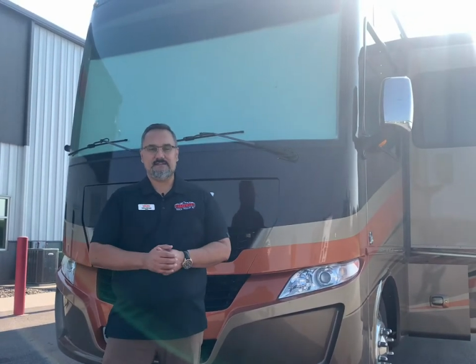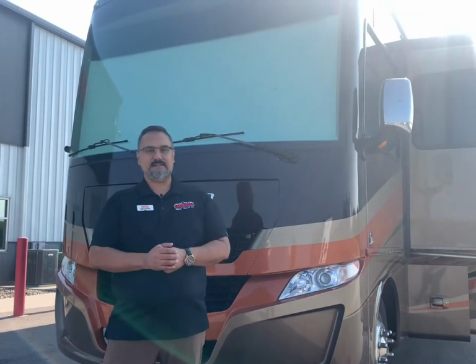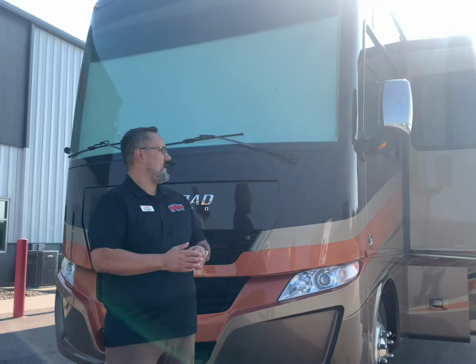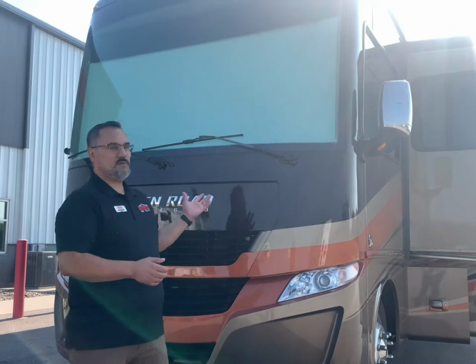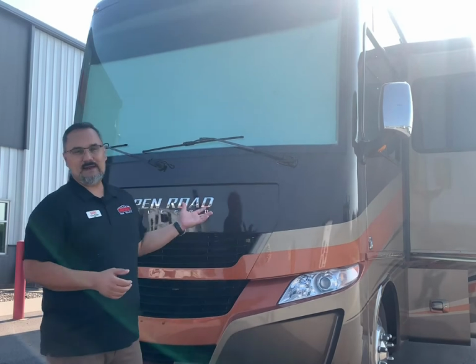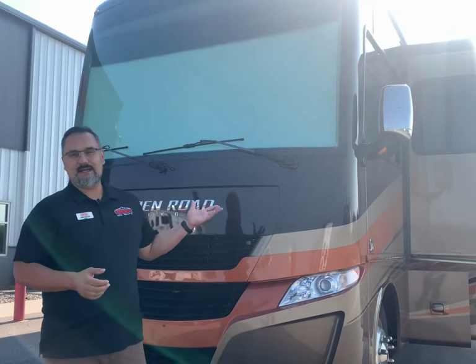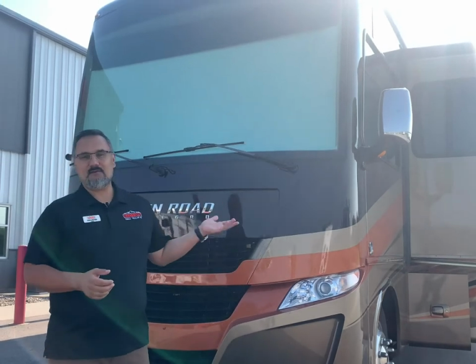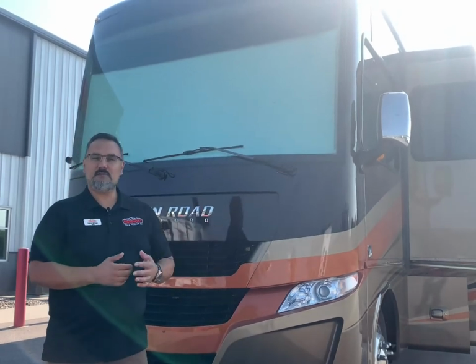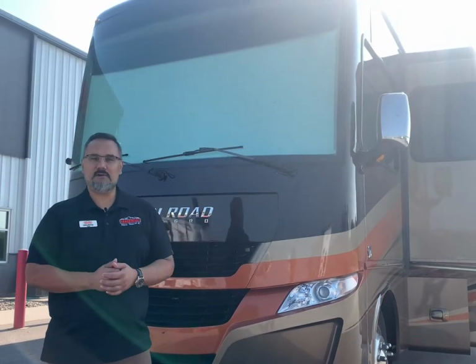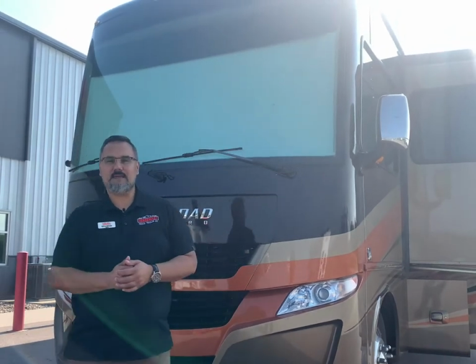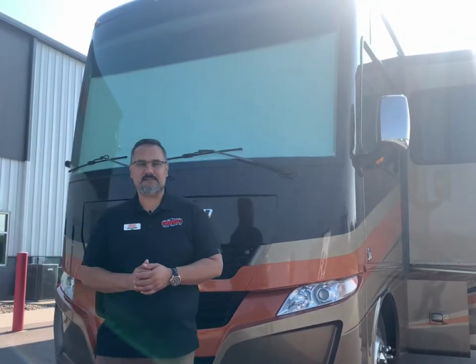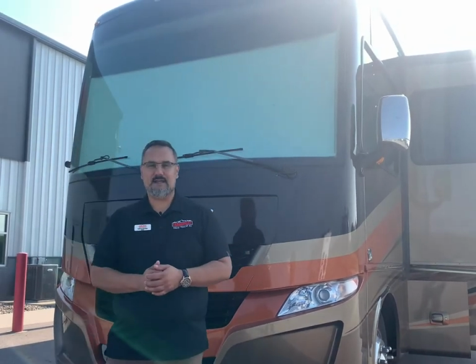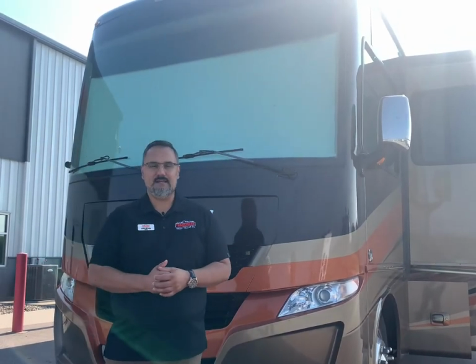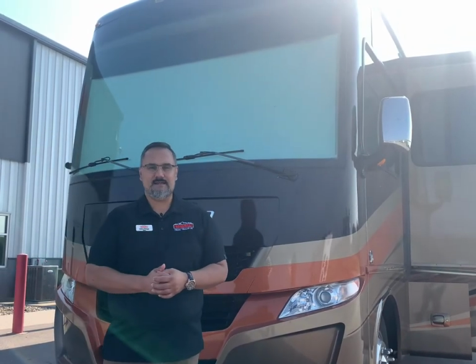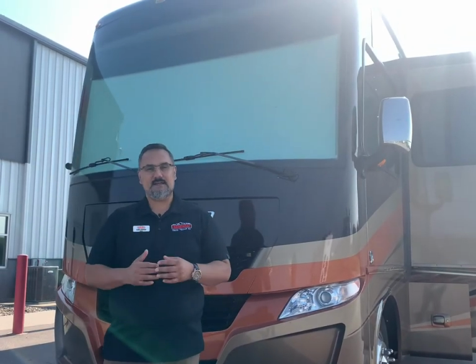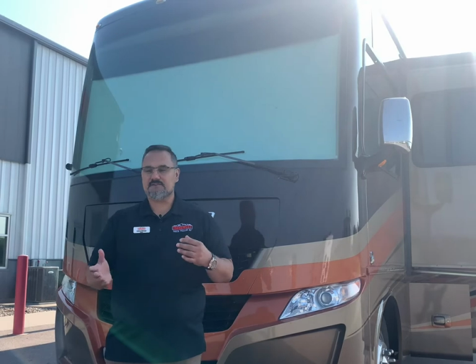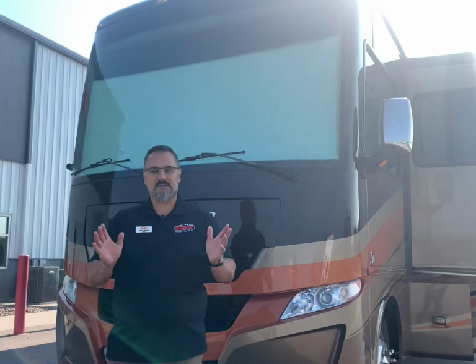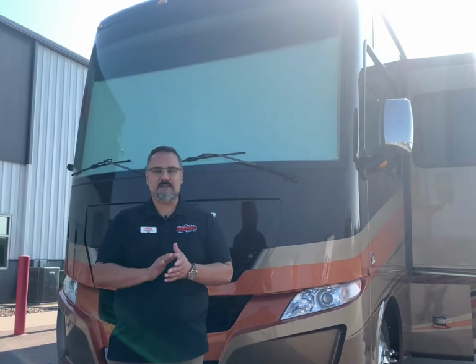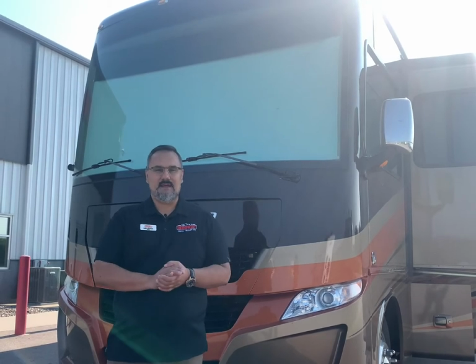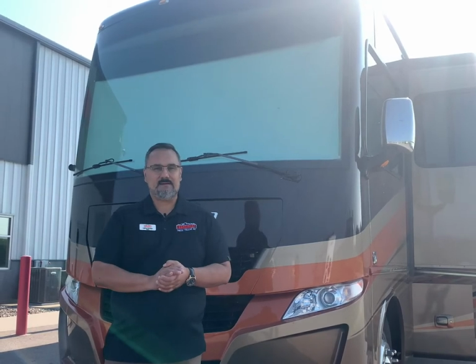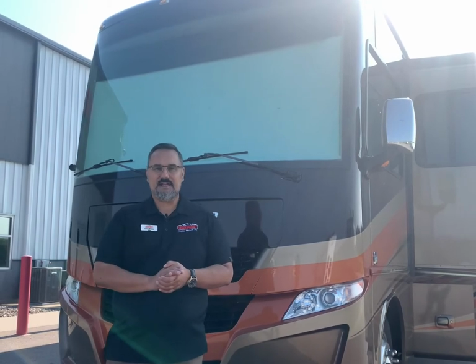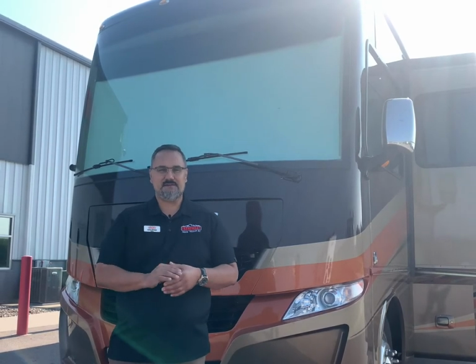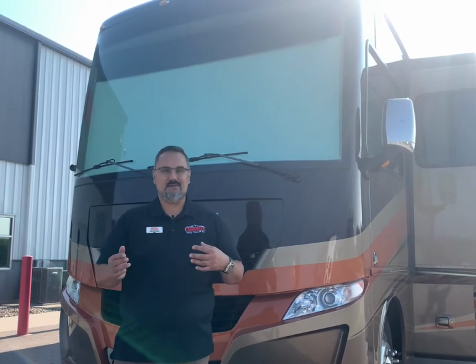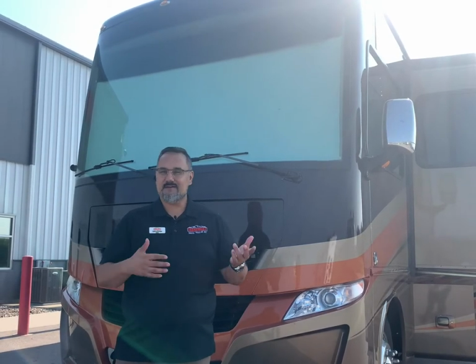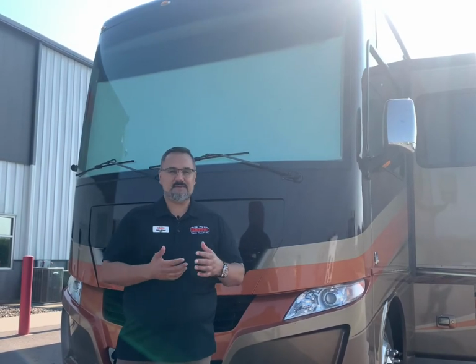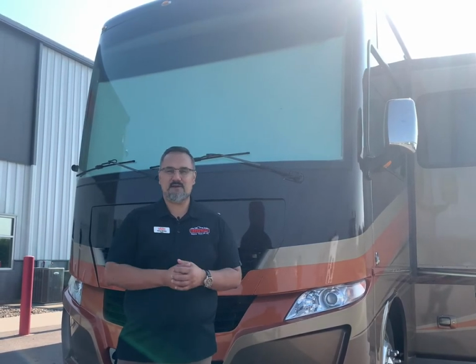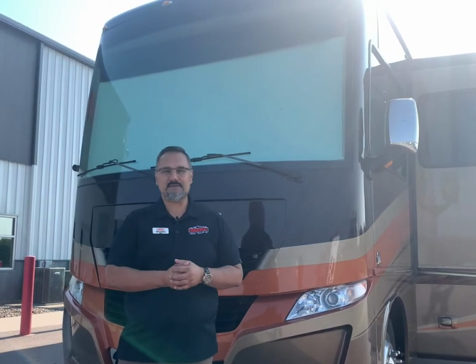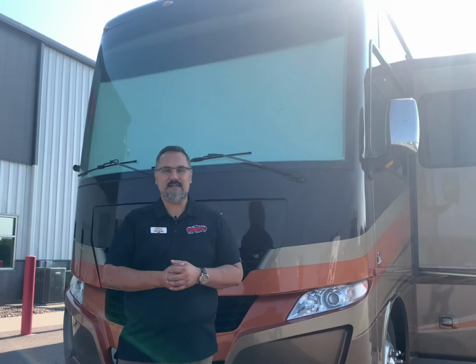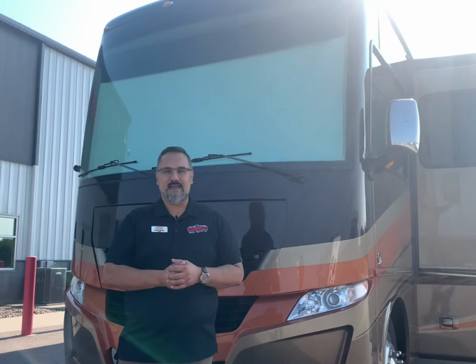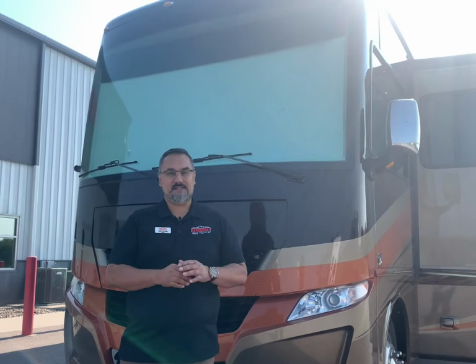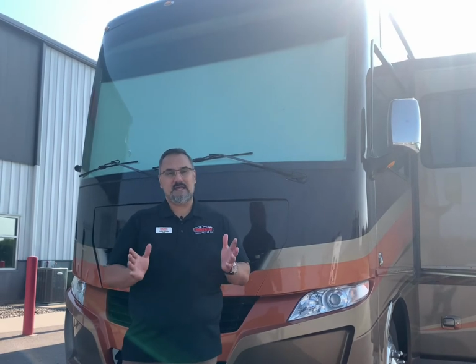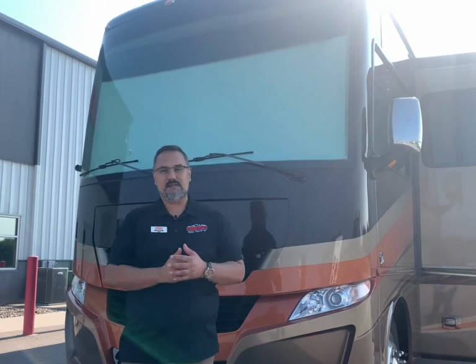Today I'd like to talk to you about this 2020 Allegro Open Road 34PA that we just got in. The customers barely had a chance to use it — it only has right around 6,400 miles on it, and she is in like-new condition.